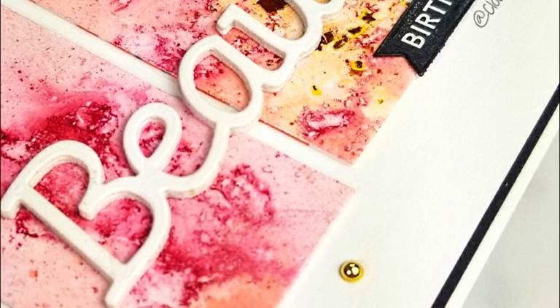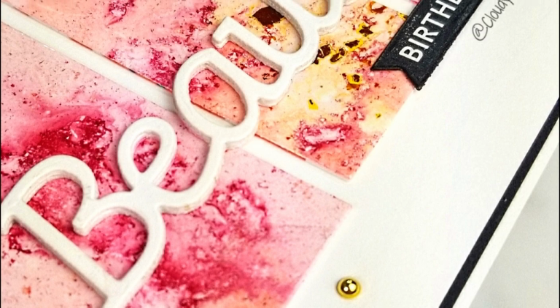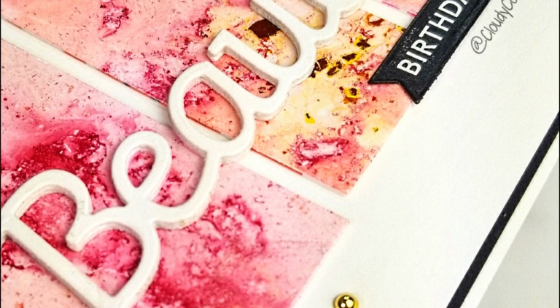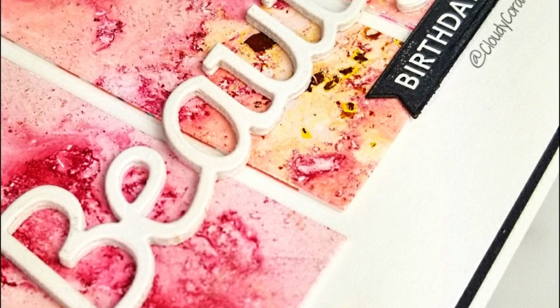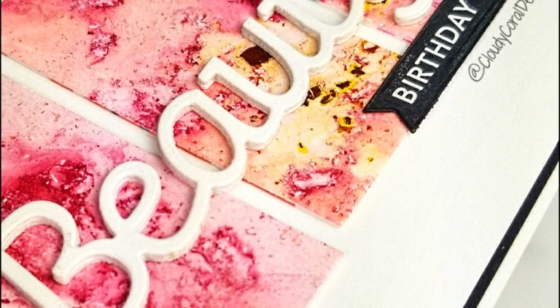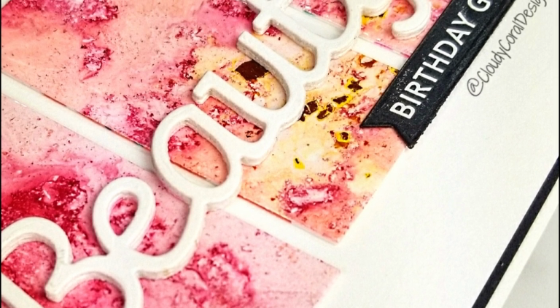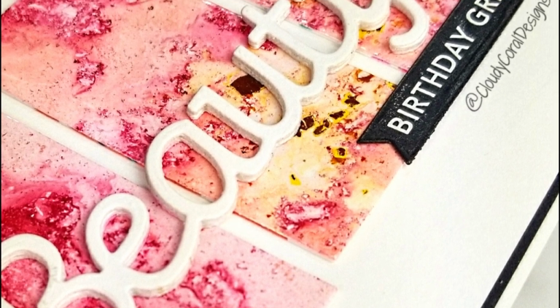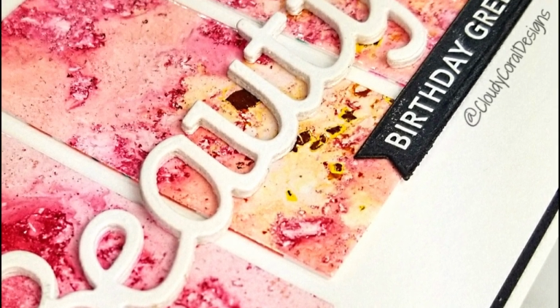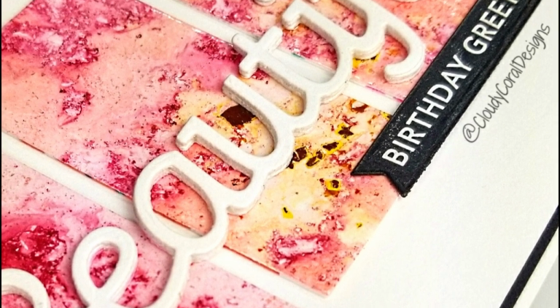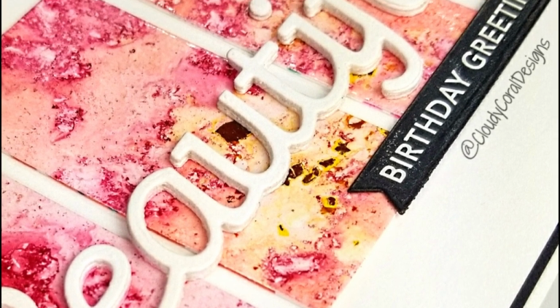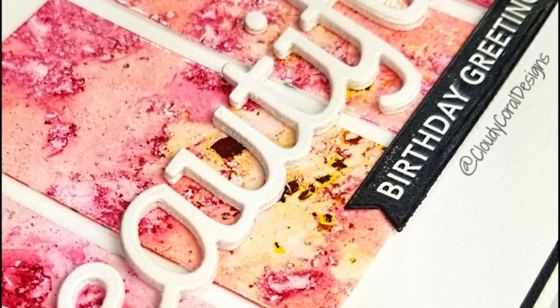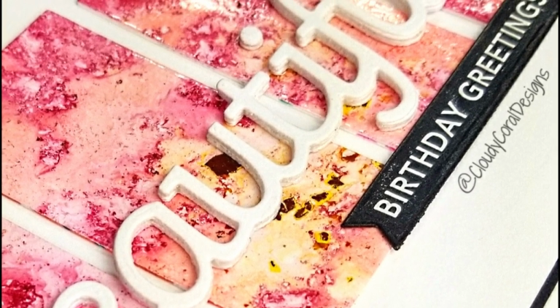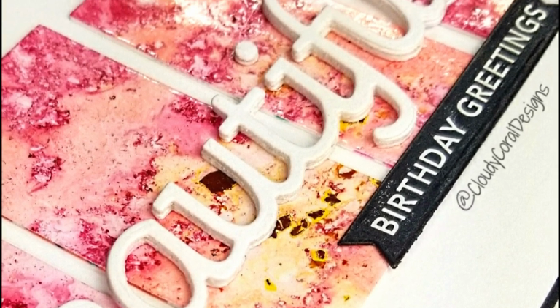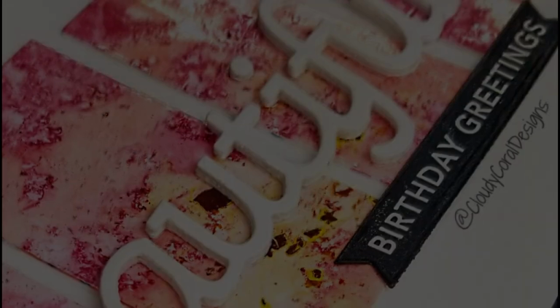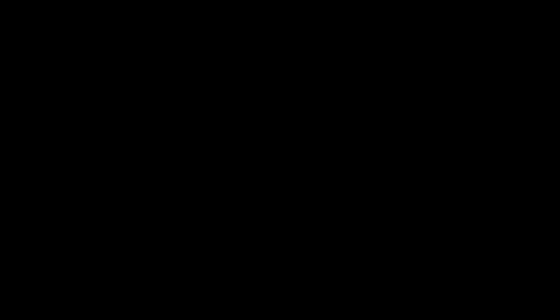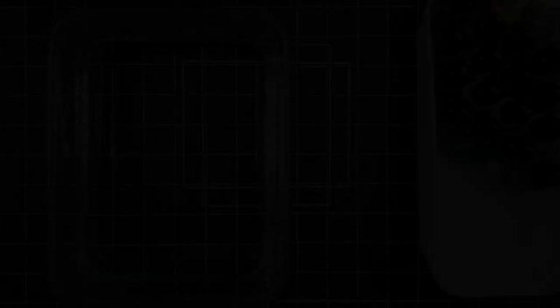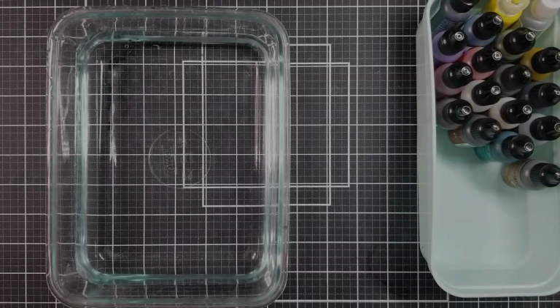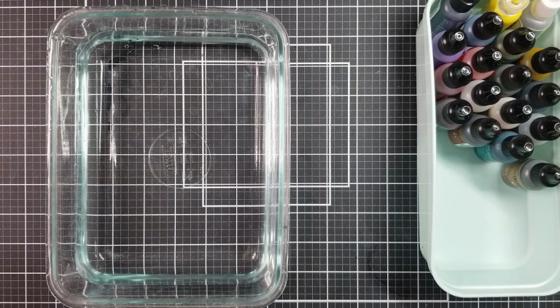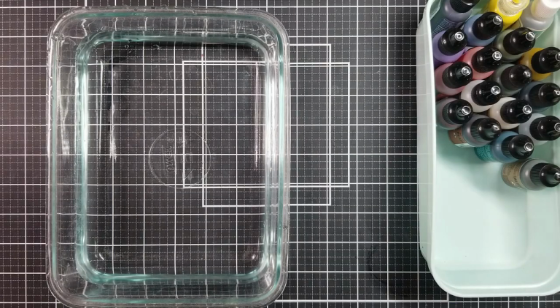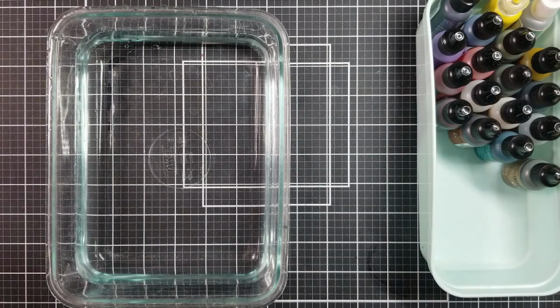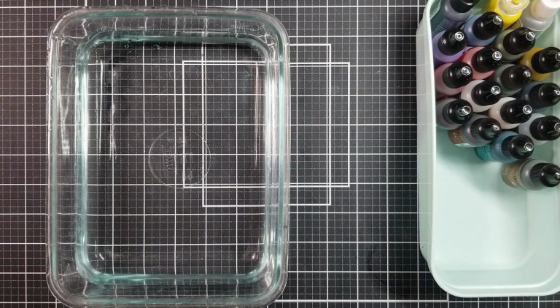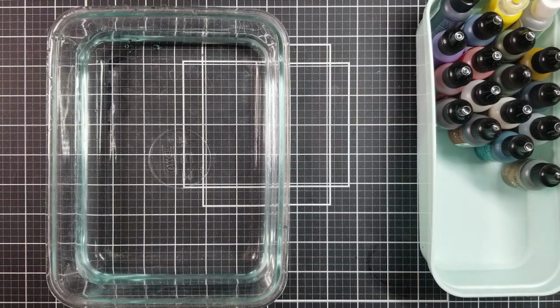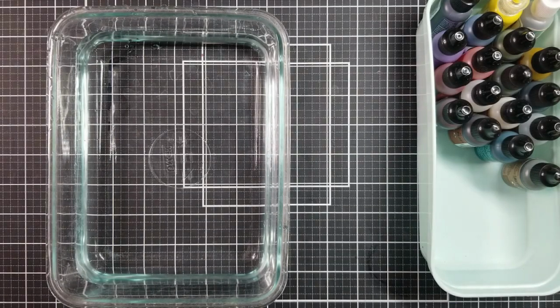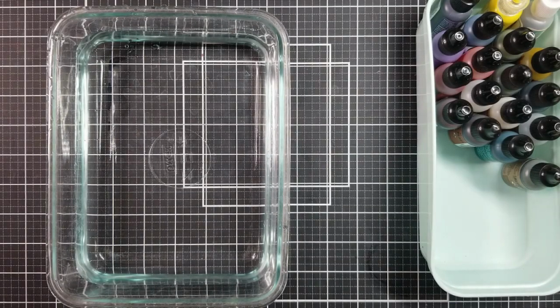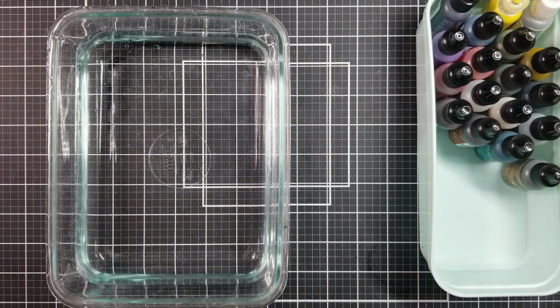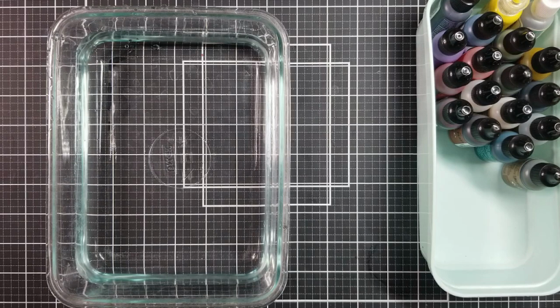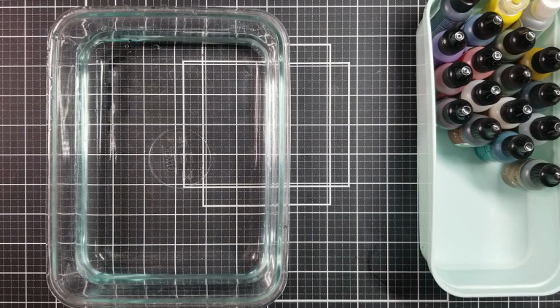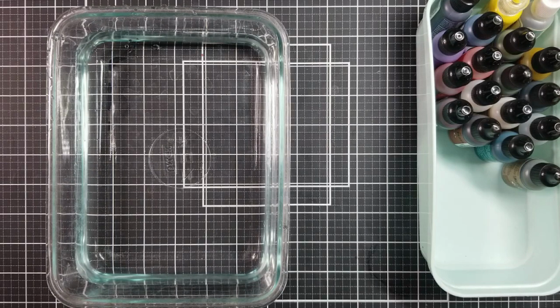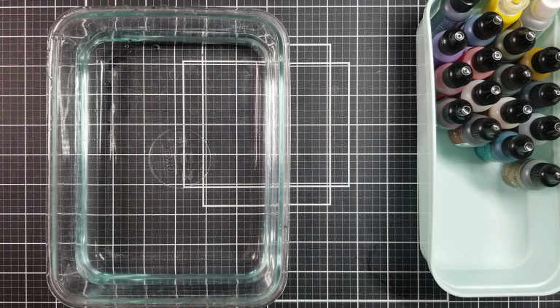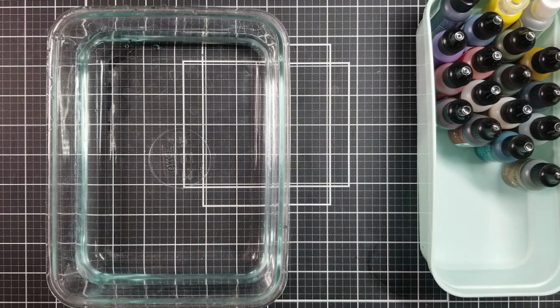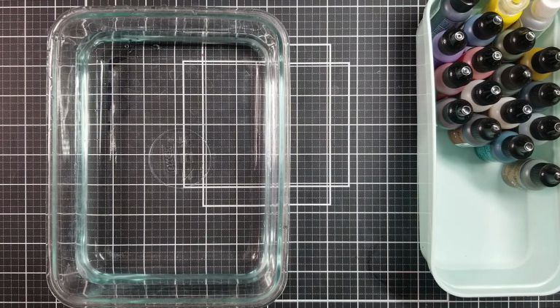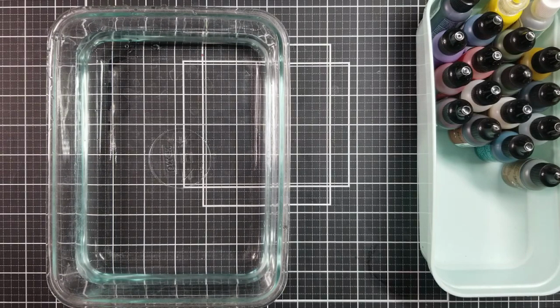This group of talented crafters shares techniques and strategies with a hop every month. For this particular hop, we are sharing a card that we created using alcohol ink with a twist on the colors or flowers of your birthday month.